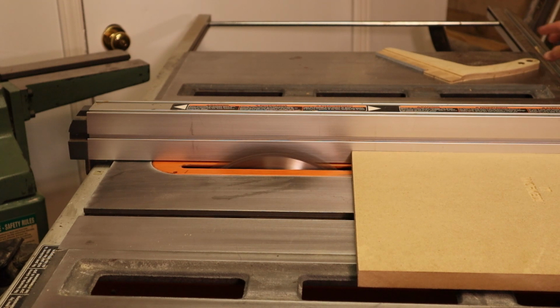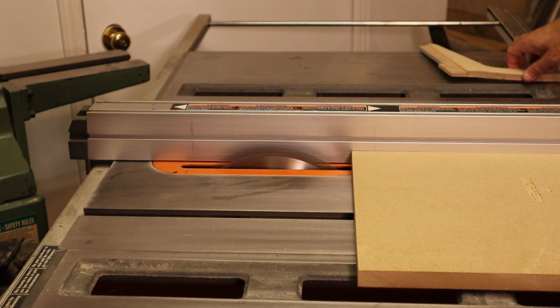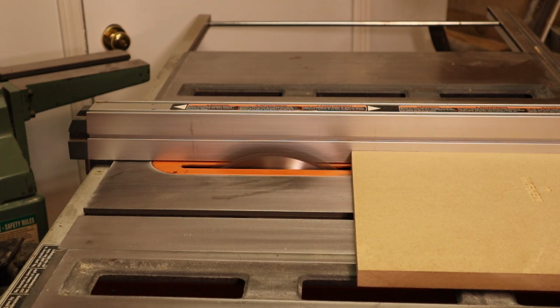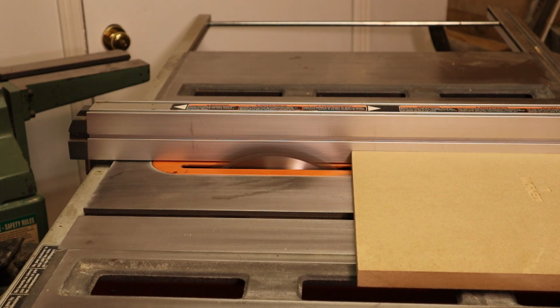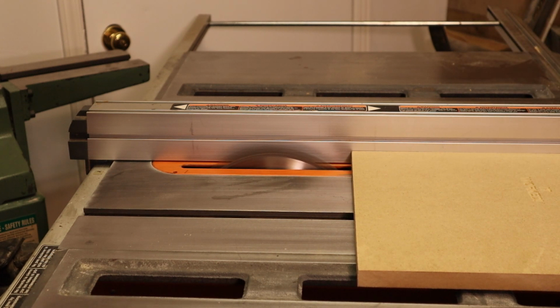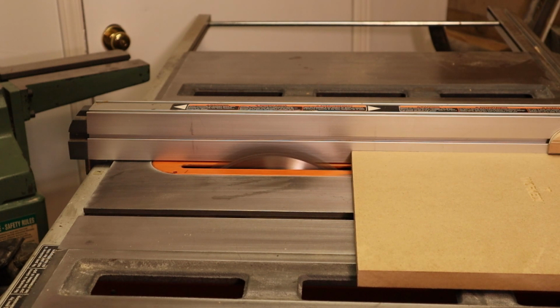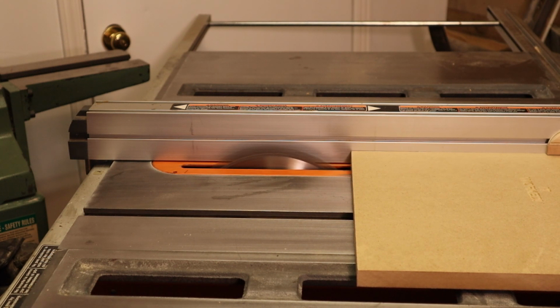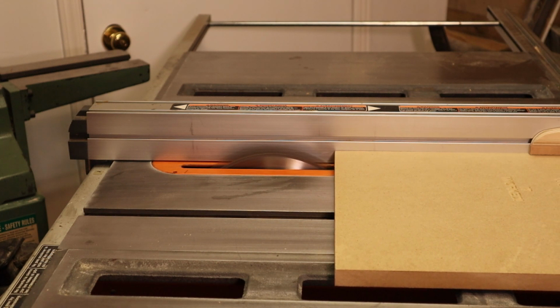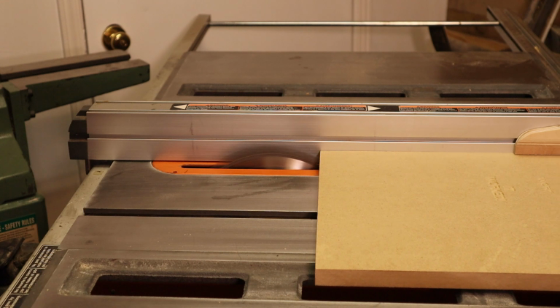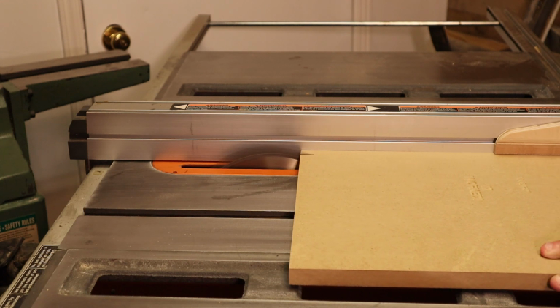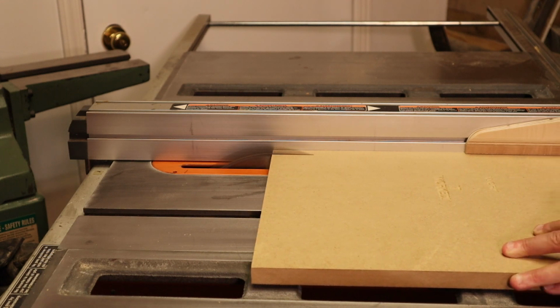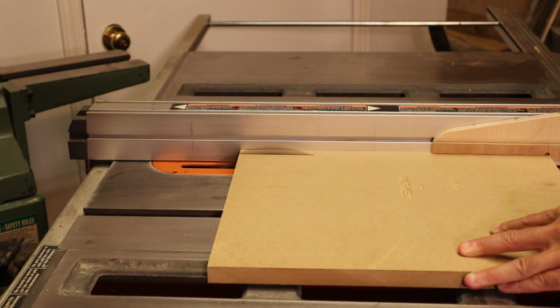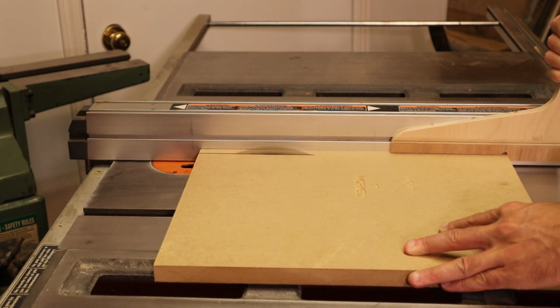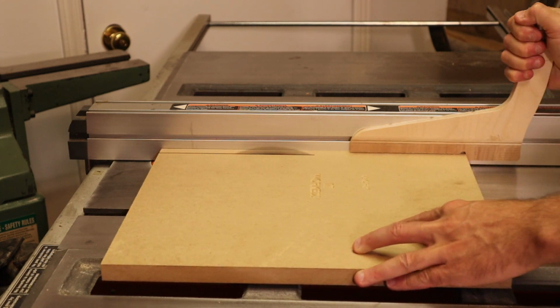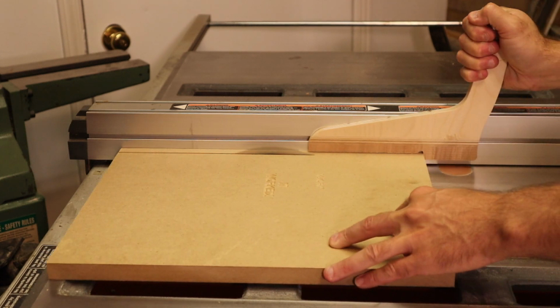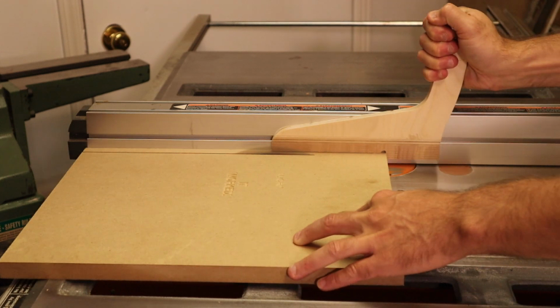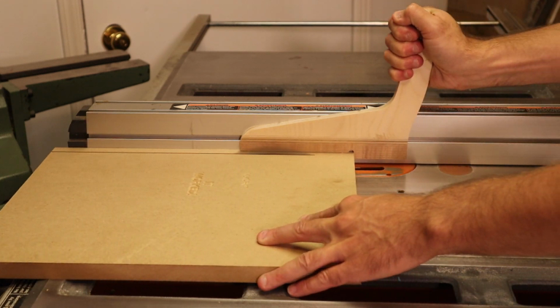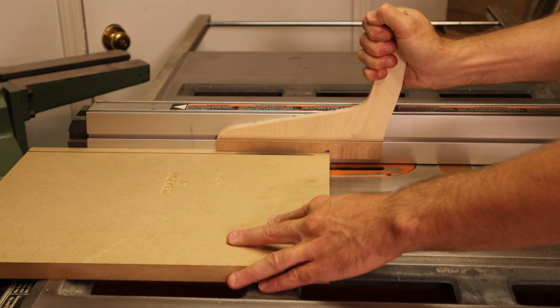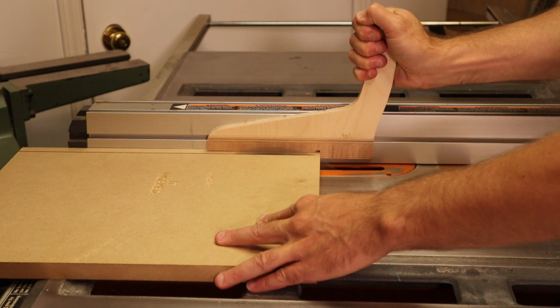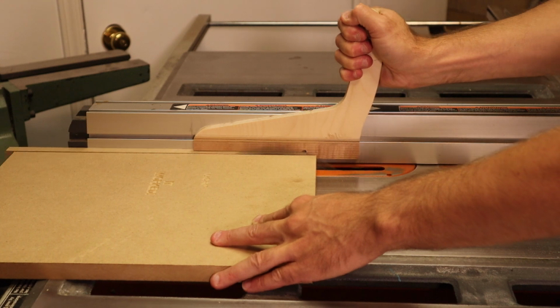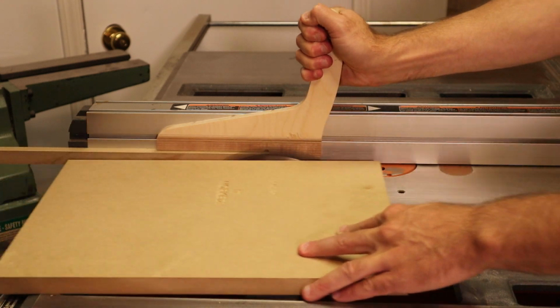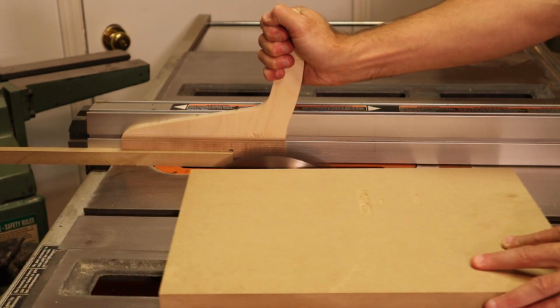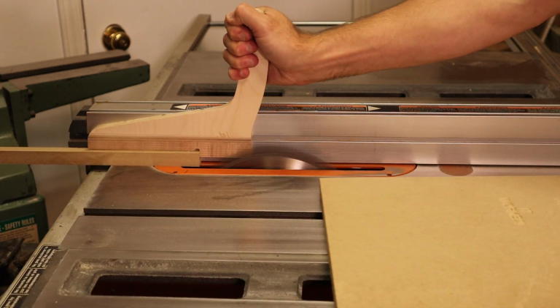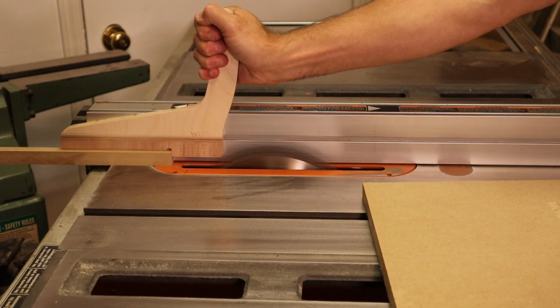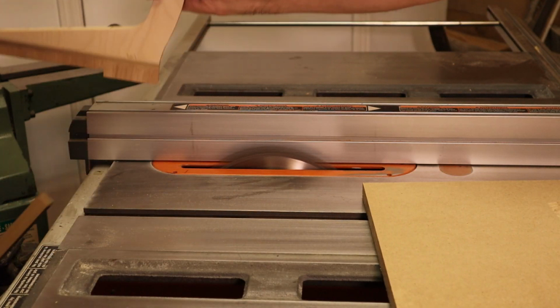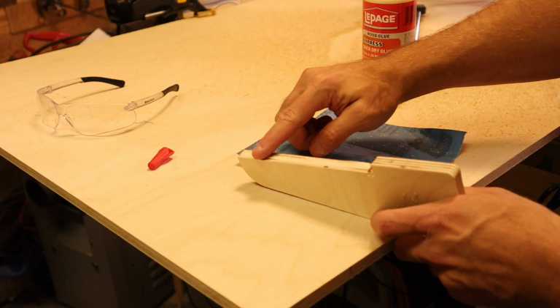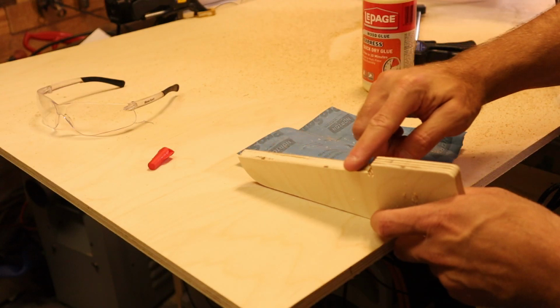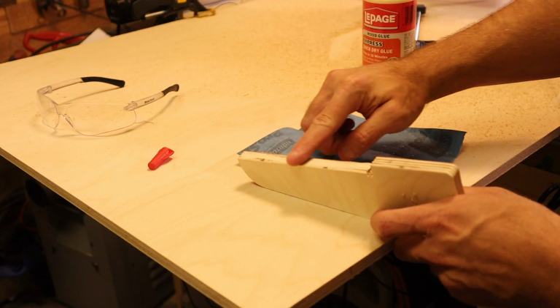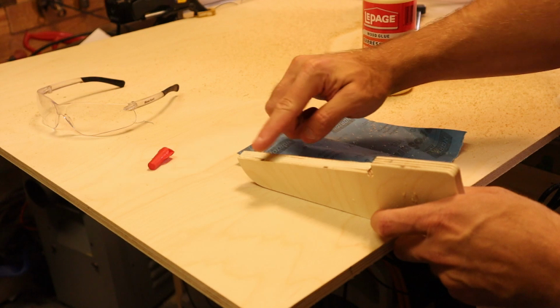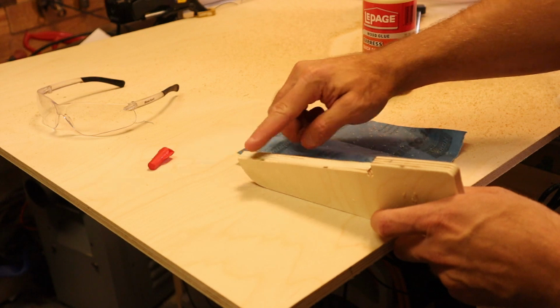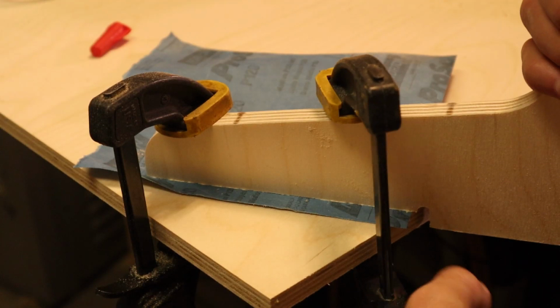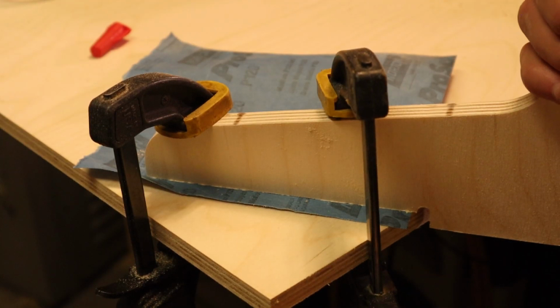I've been meaning to make some new push sticks for my saw — these are must-haves to keep your fingers on your hands where they belong. I've designed this one to keep my hands further away from the blade by adding a longer heel, and it also has a long contact area with sandpaper attached so it doesn't slip on the wood.